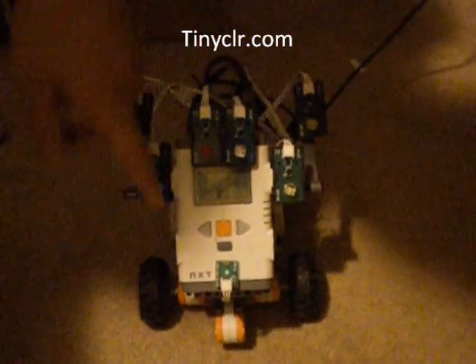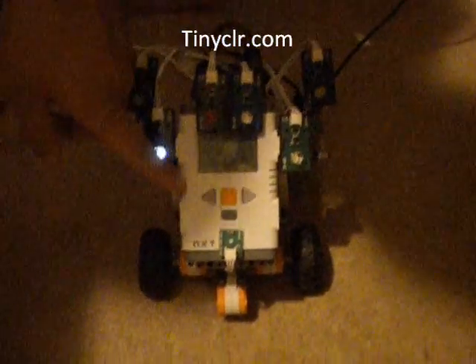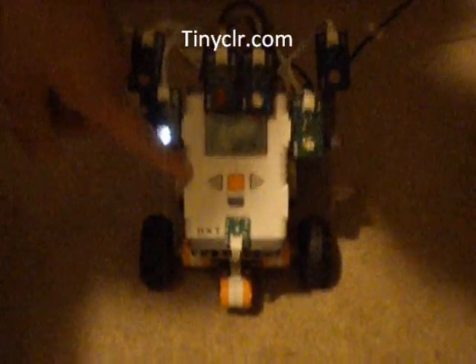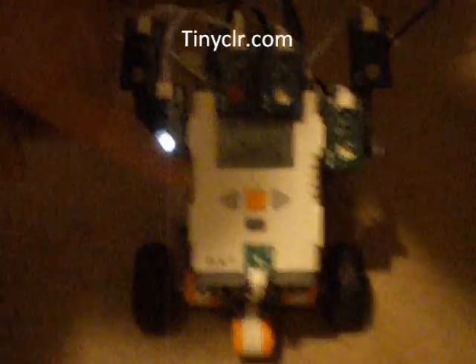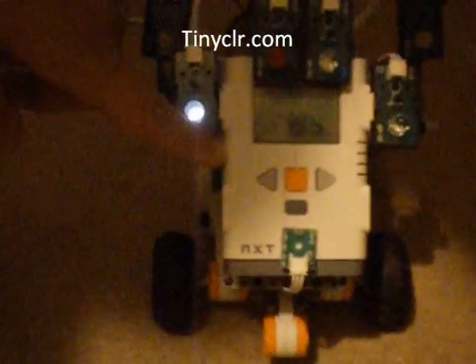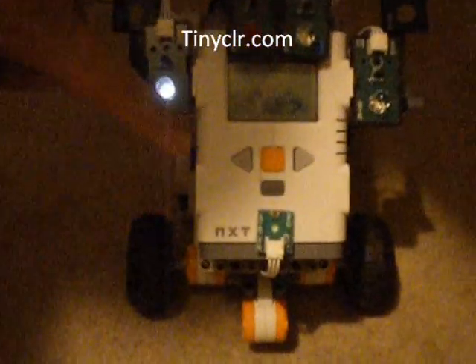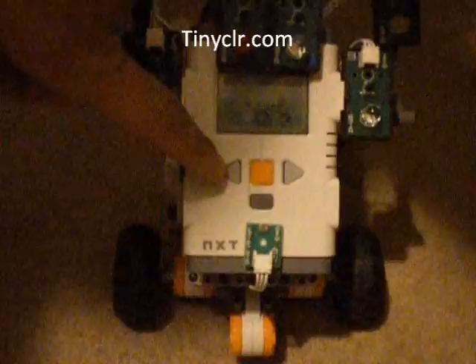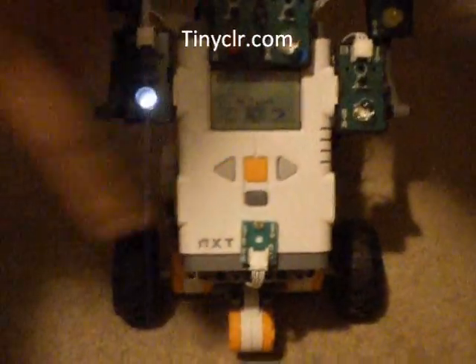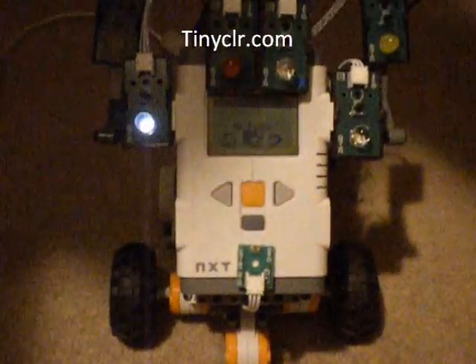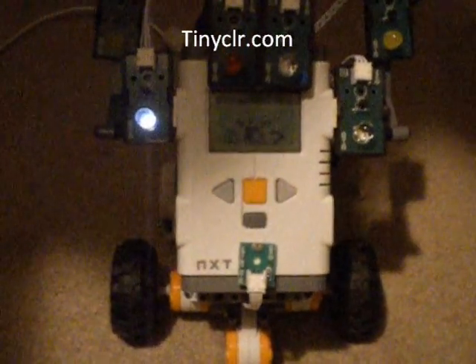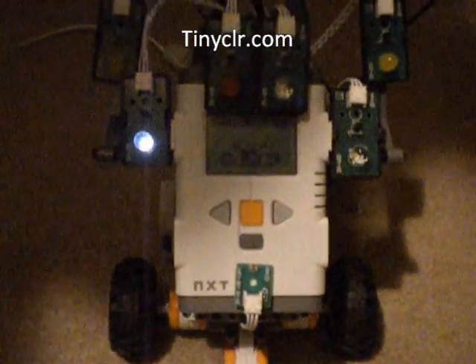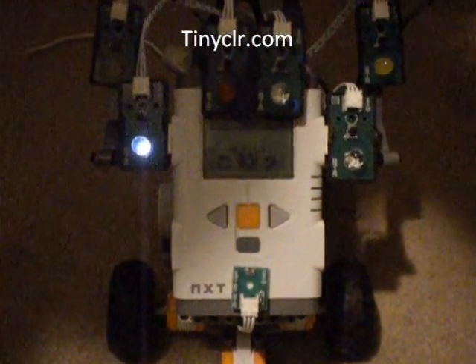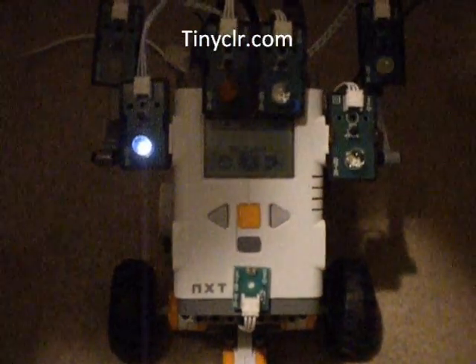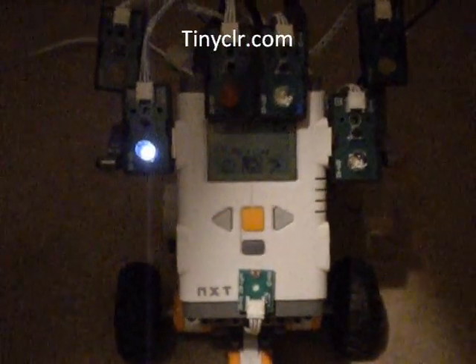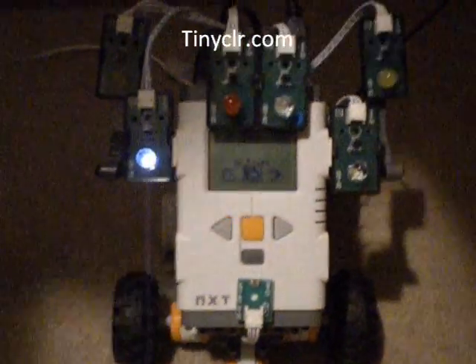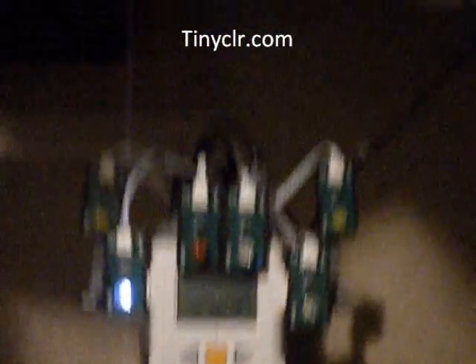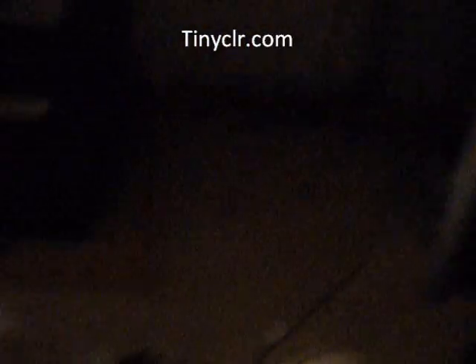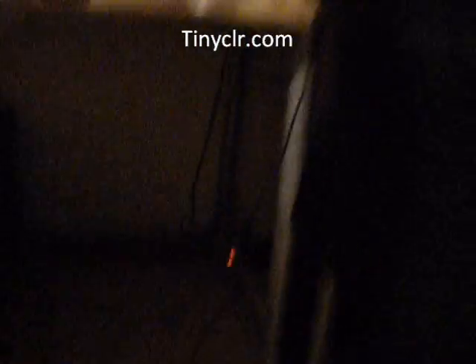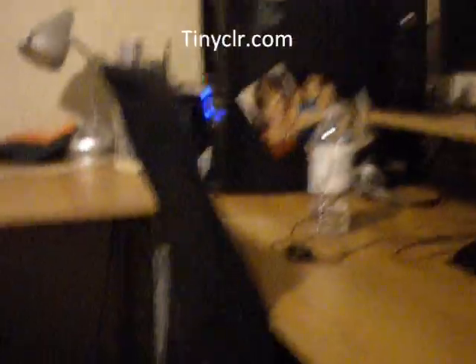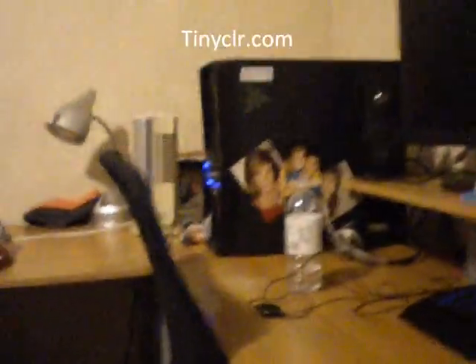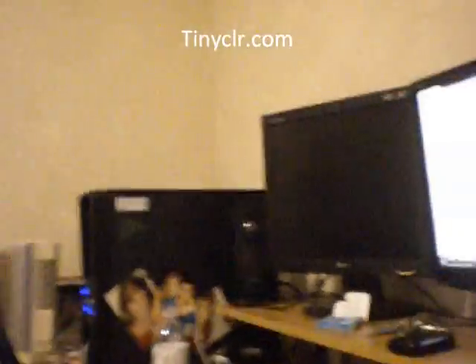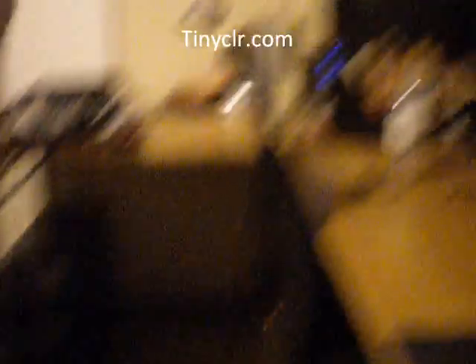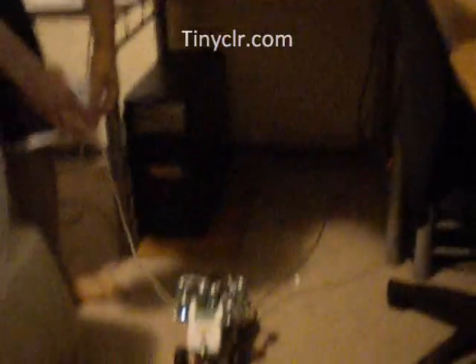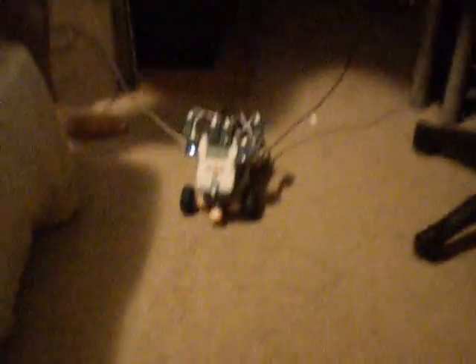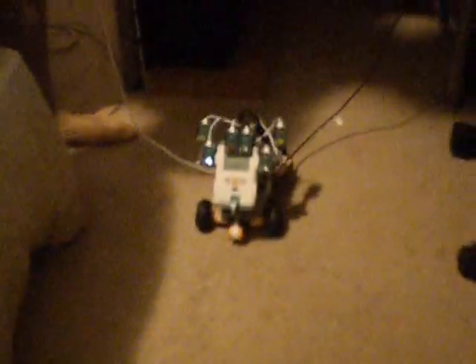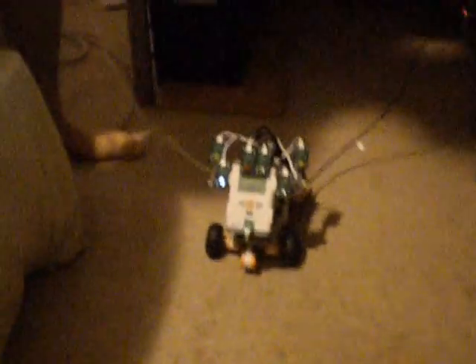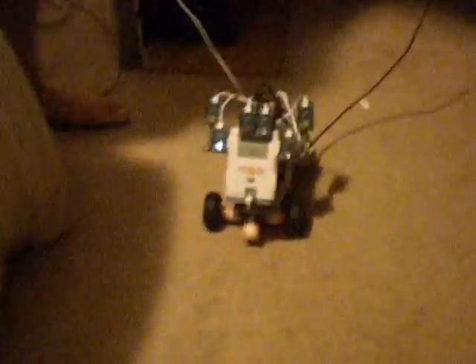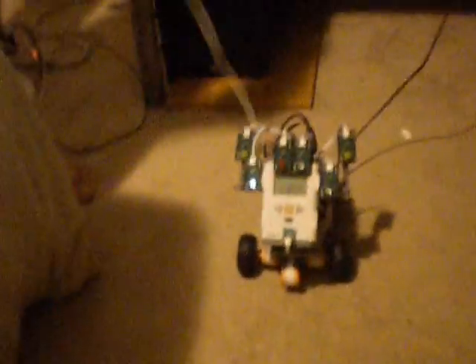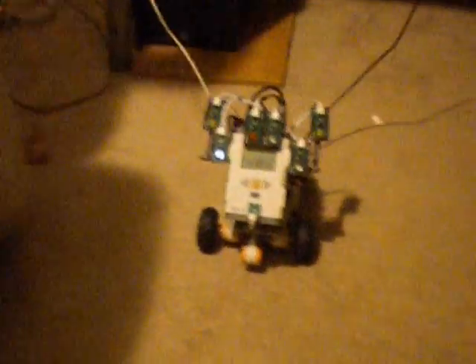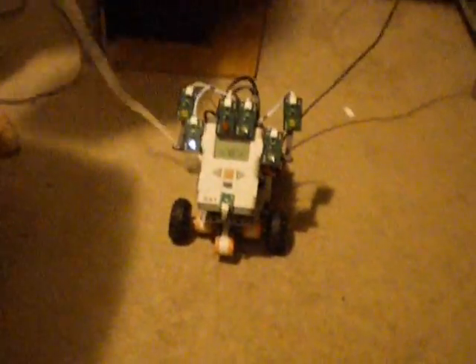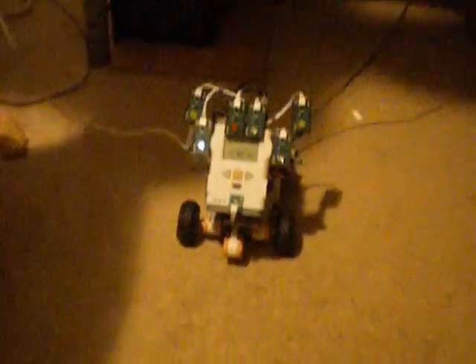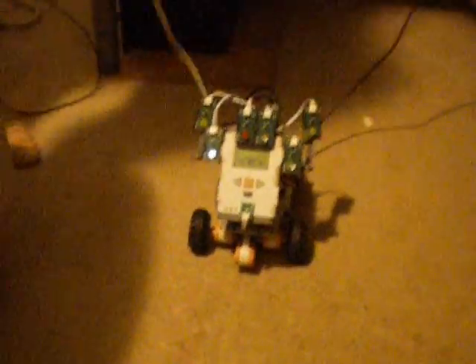We have our NXT robot turned on and it's waiting for our commands. It is connected to my PC up here. And here's a little demonstration of the things I was able to do with it with only a couple days of work.